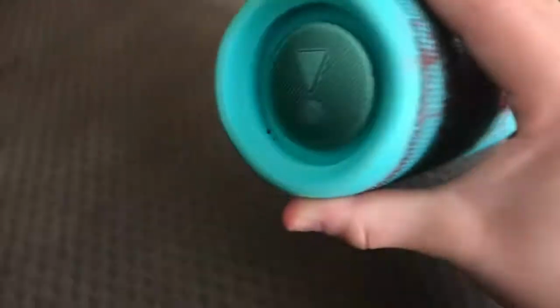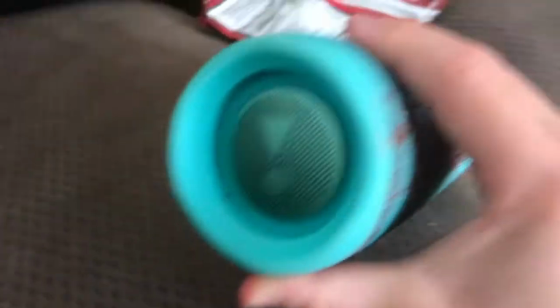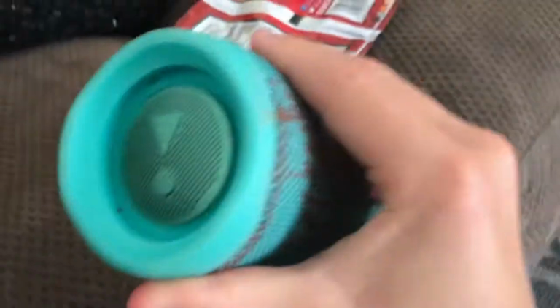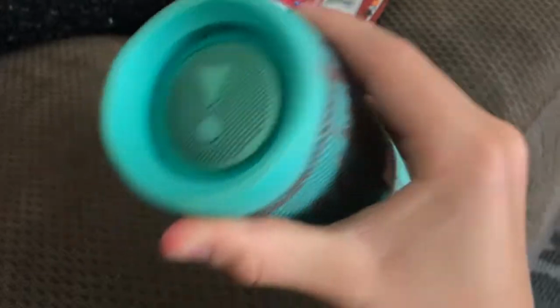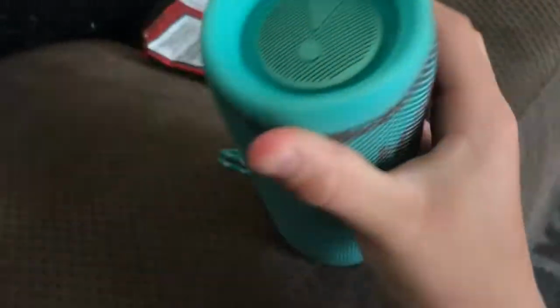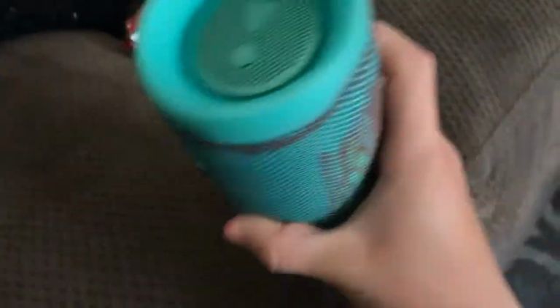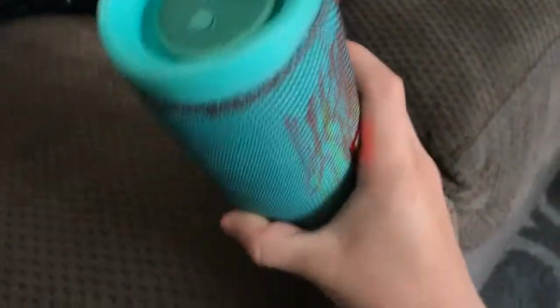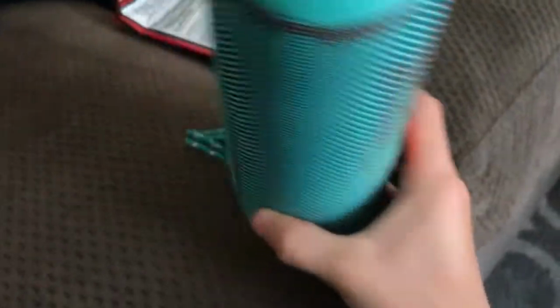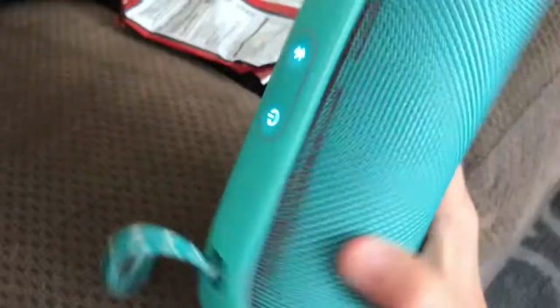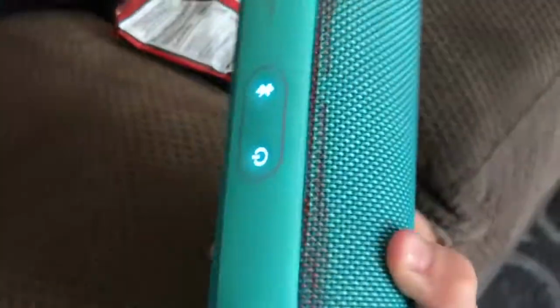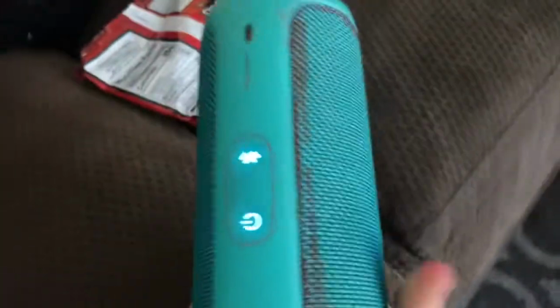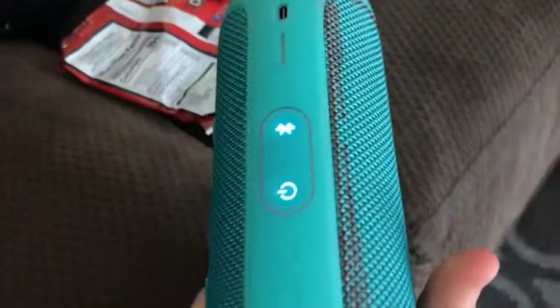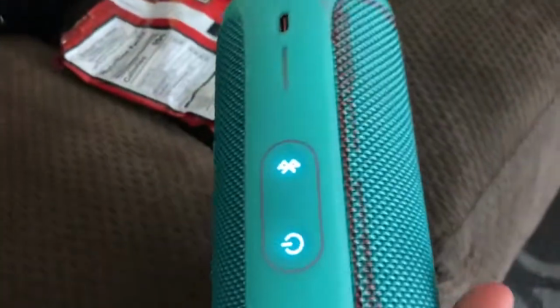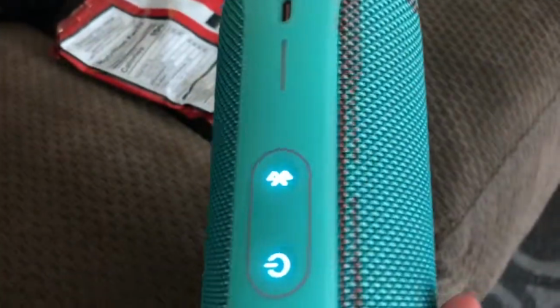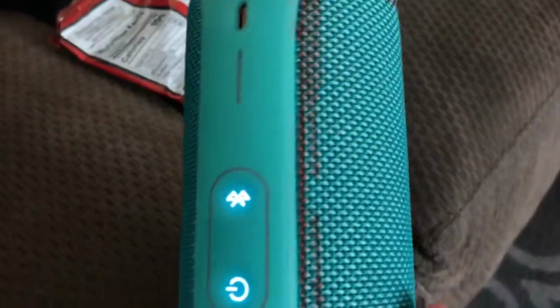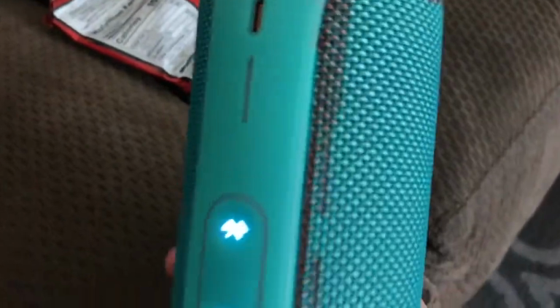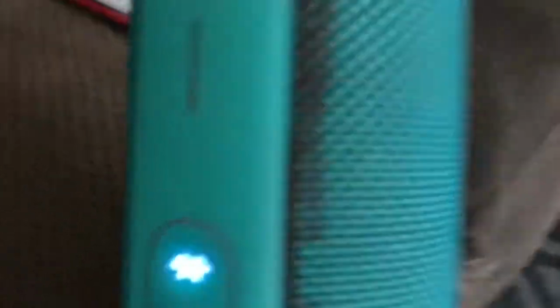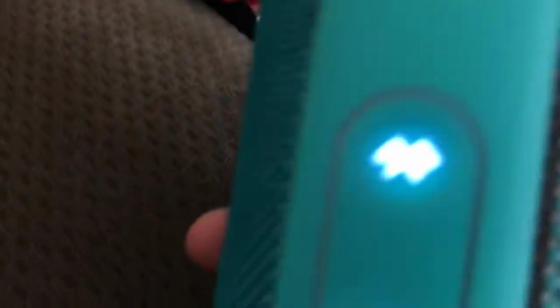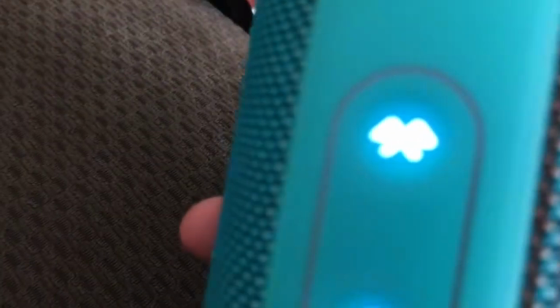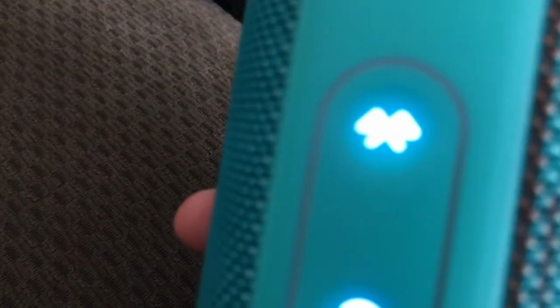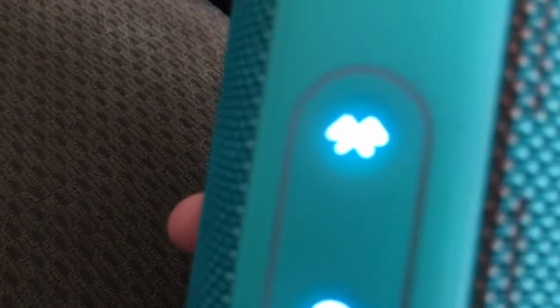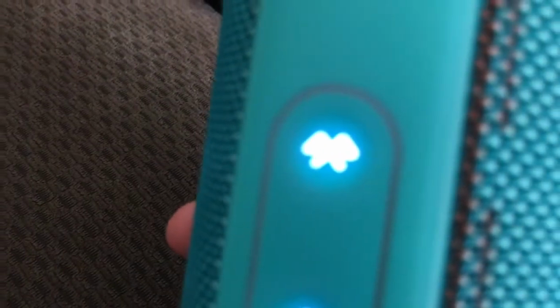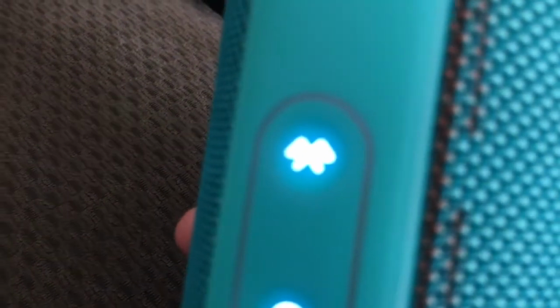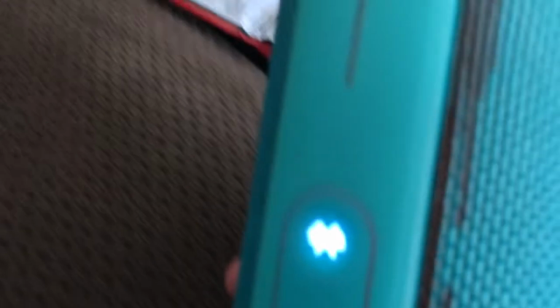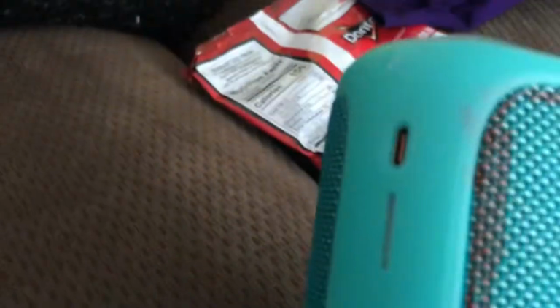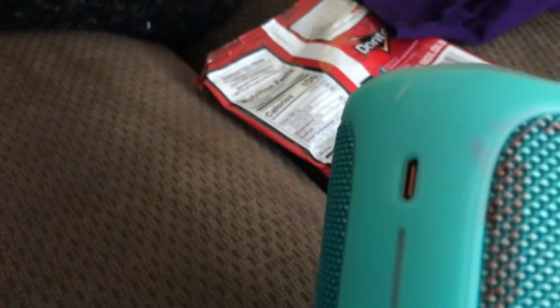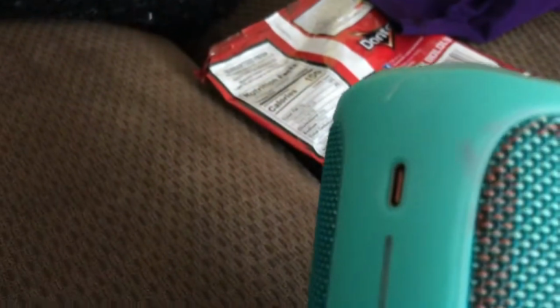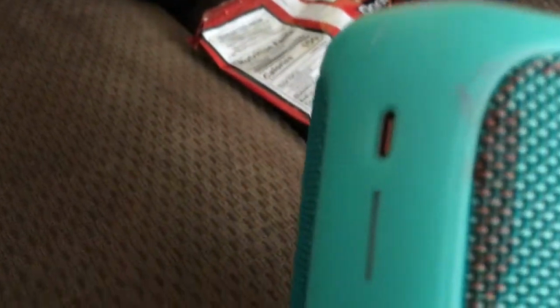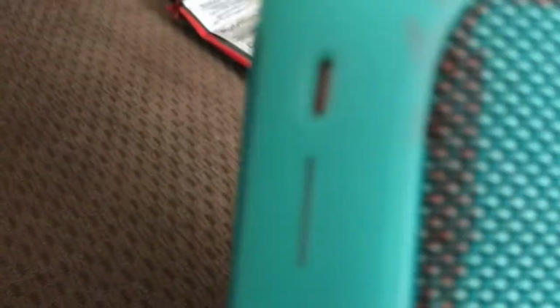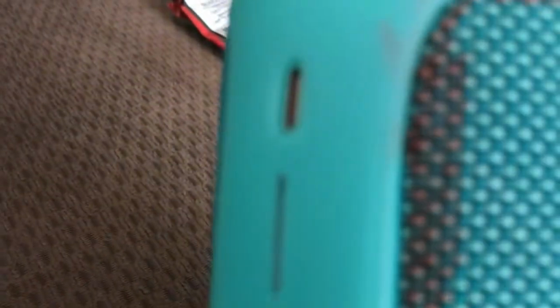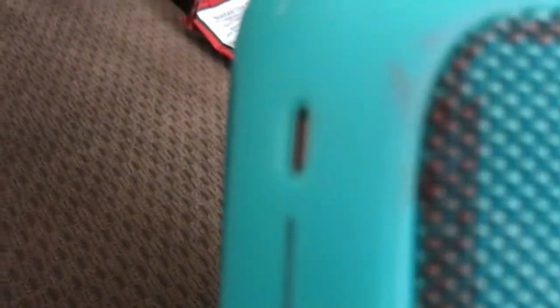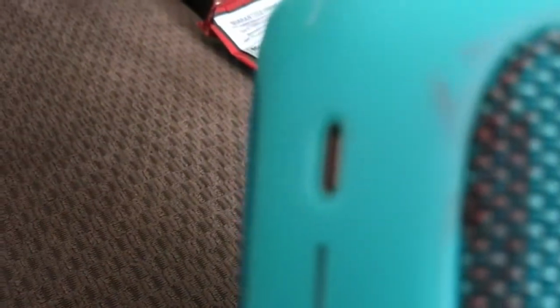It comes with manuals. It has already paired to my phone, and it comes with a charger.